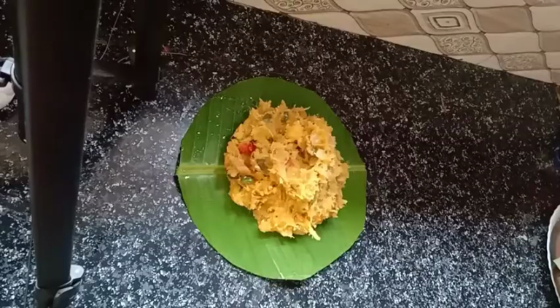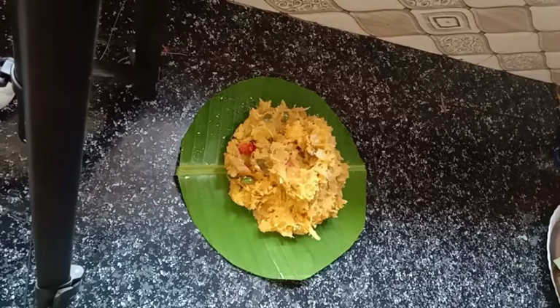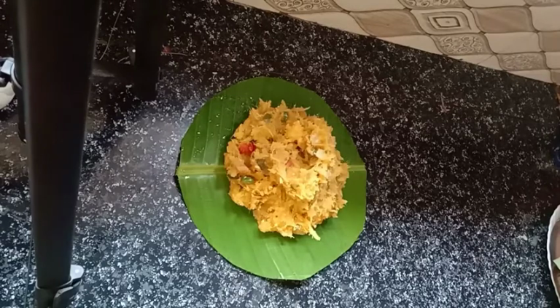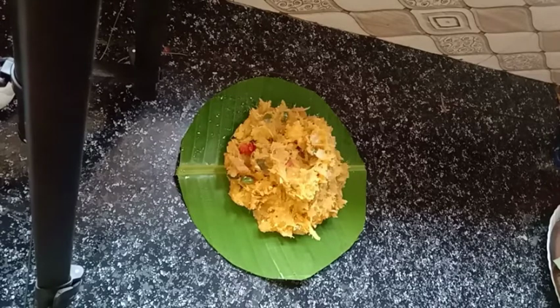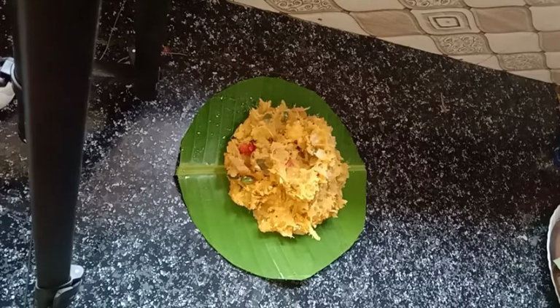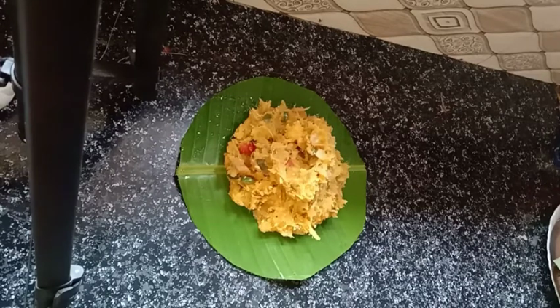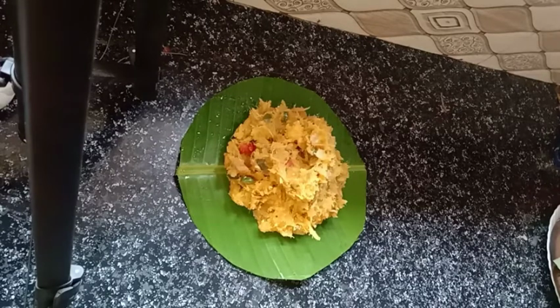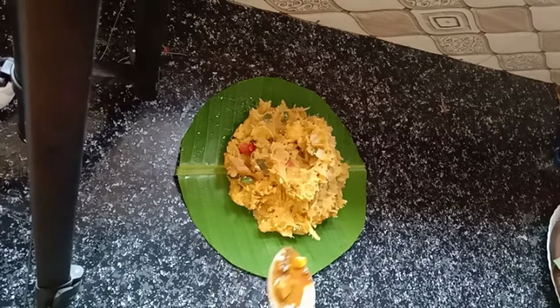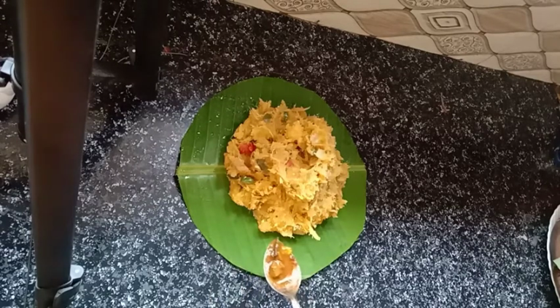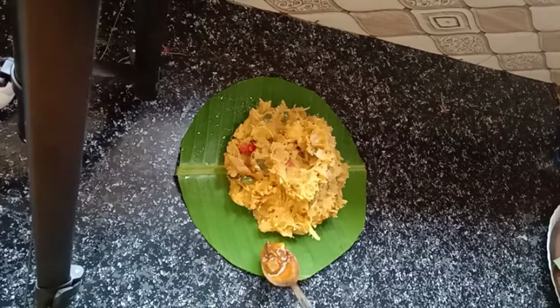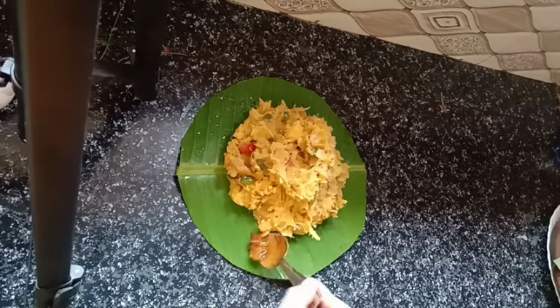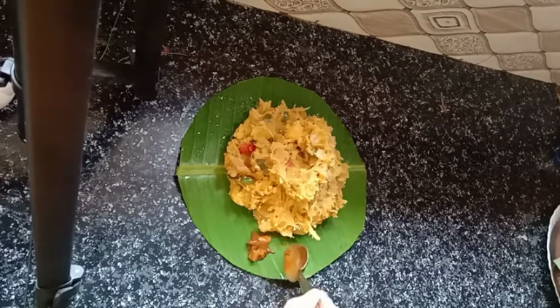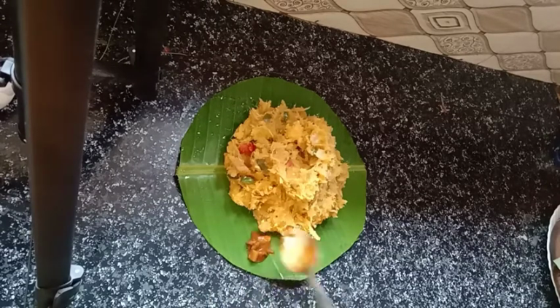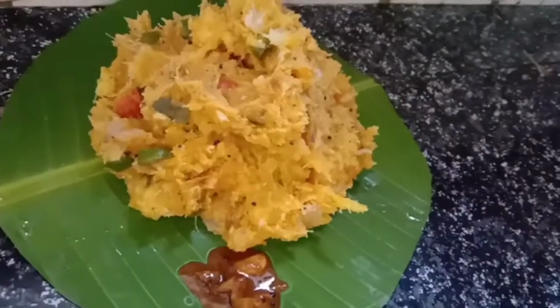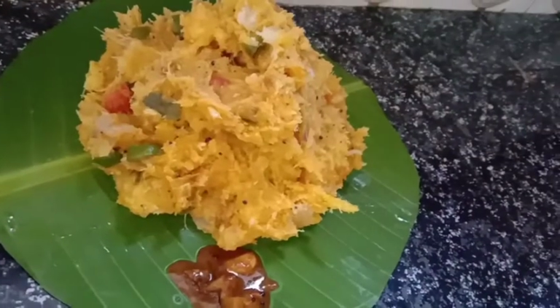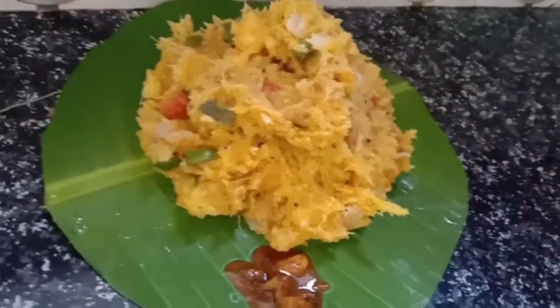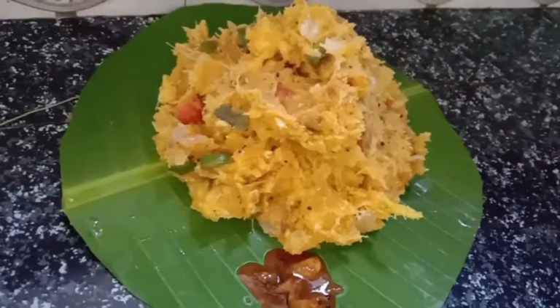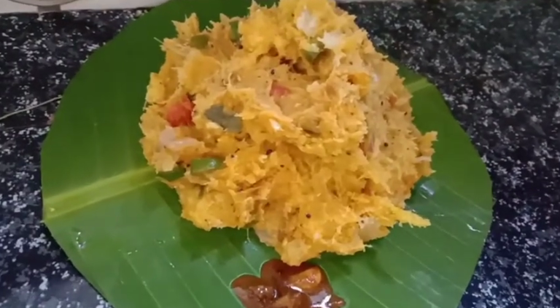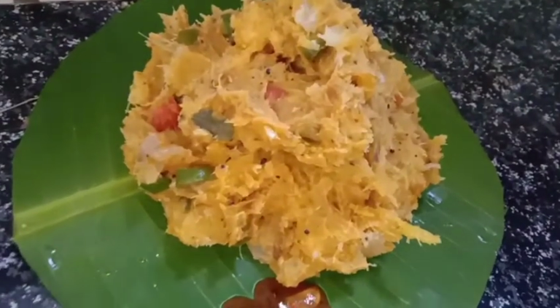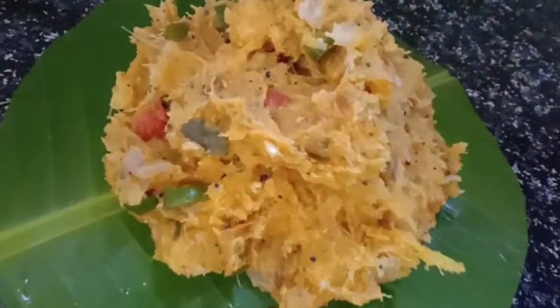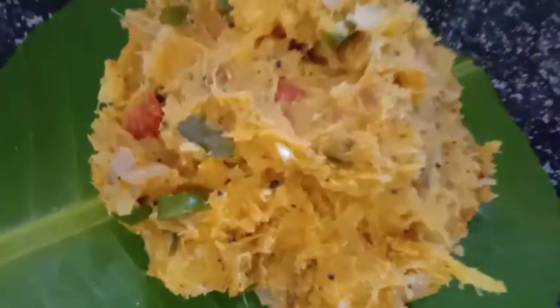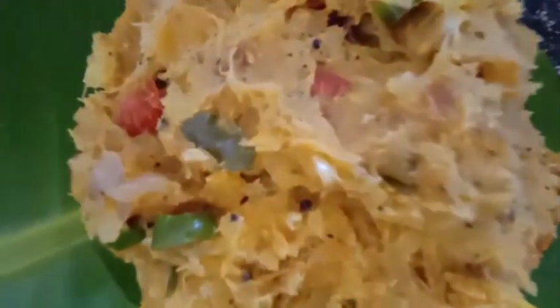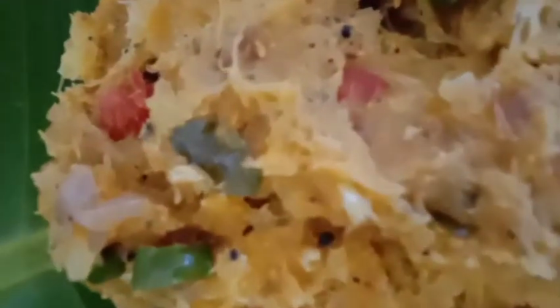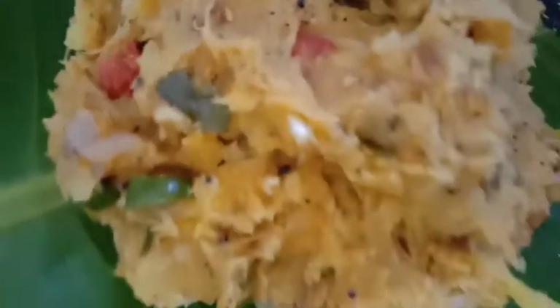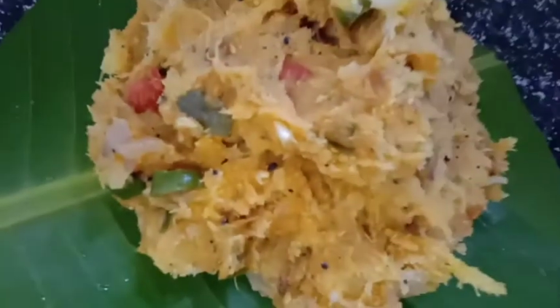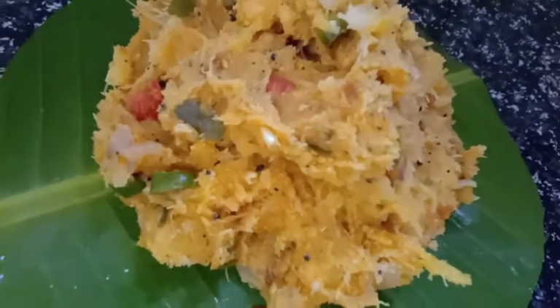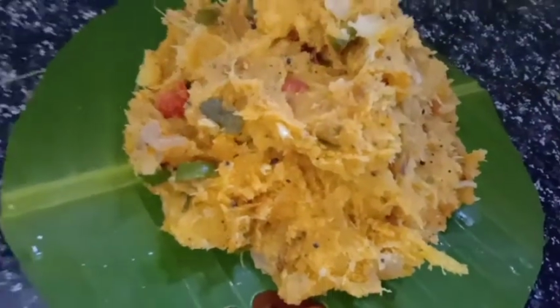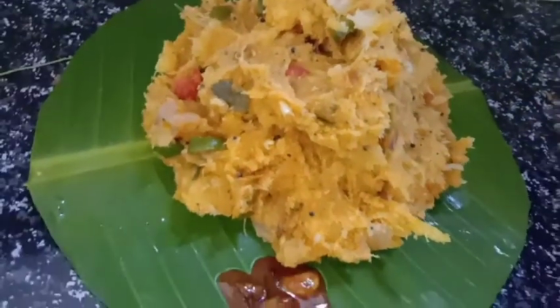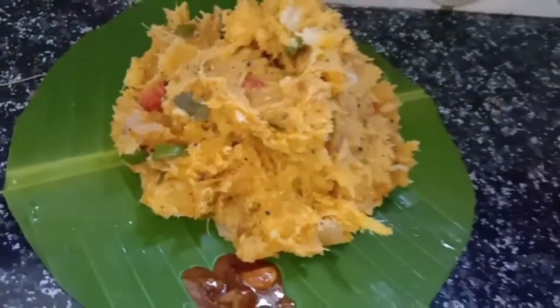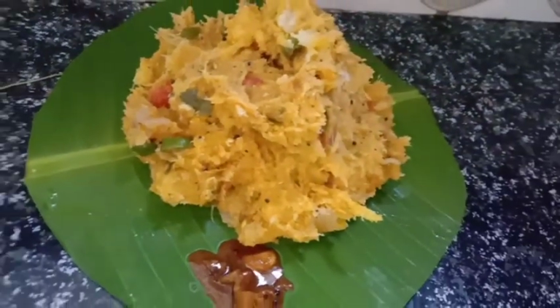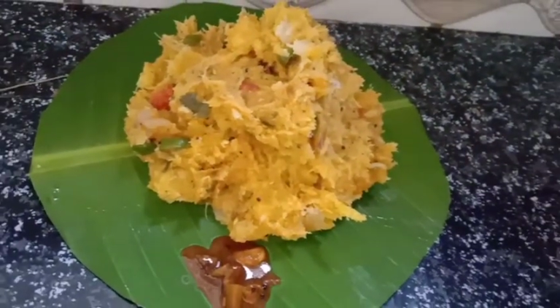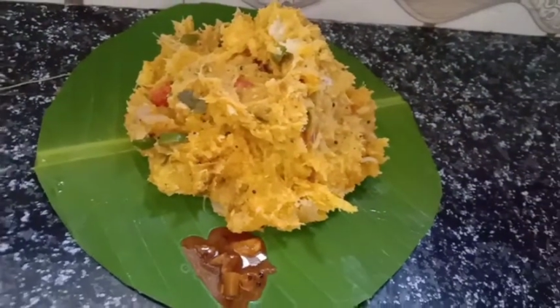We are ready for our masala cup. It's a very spicy recipe for us. Let's take a taste. Please like, share and subscribe.